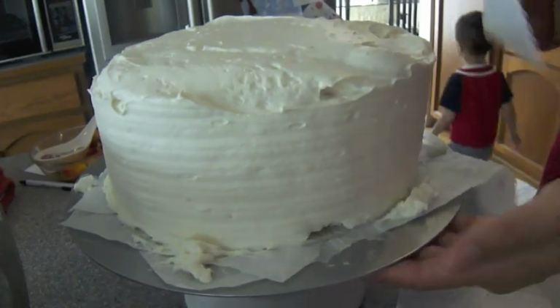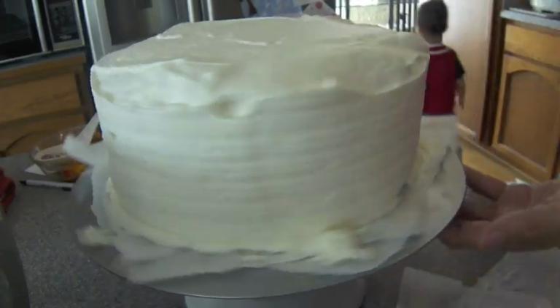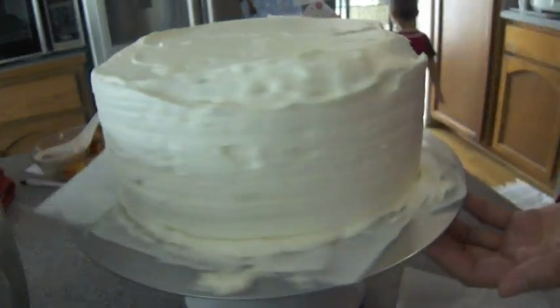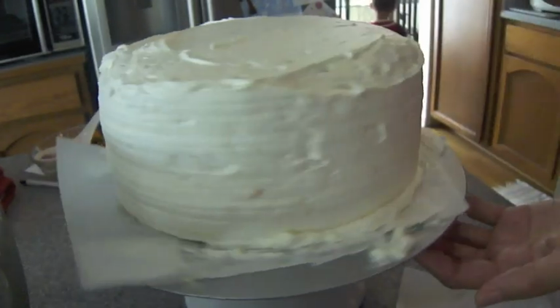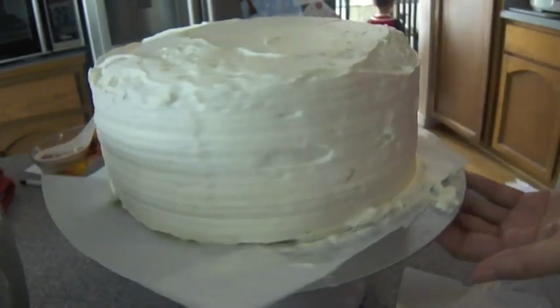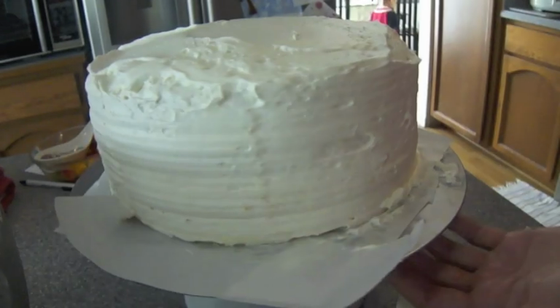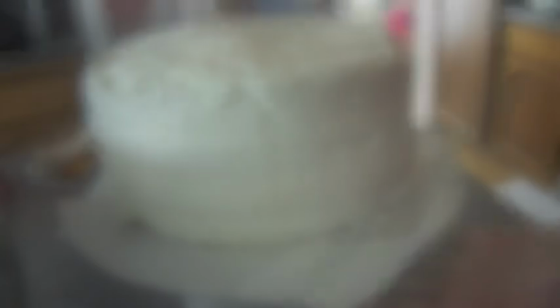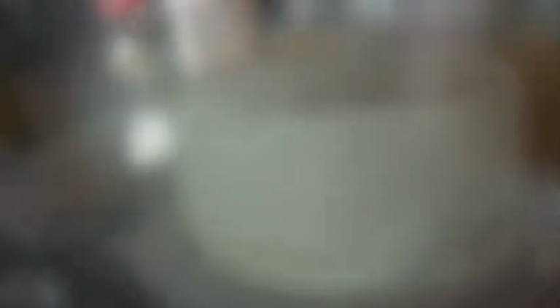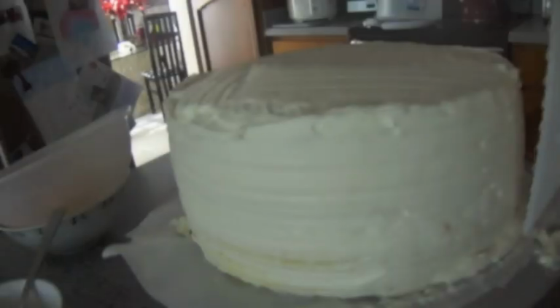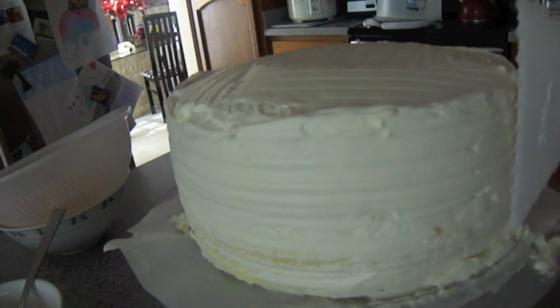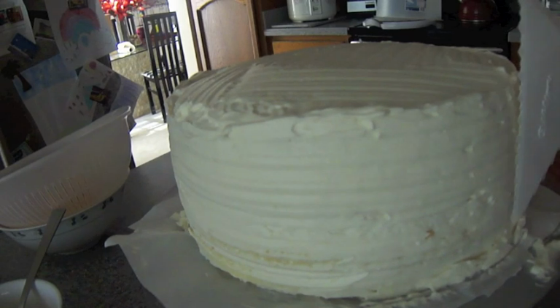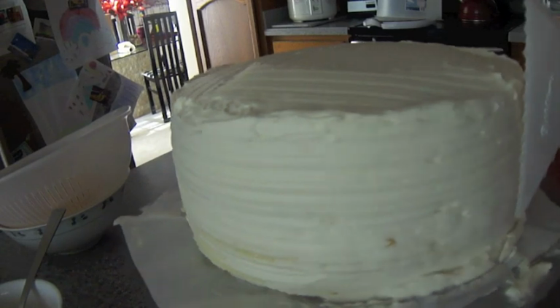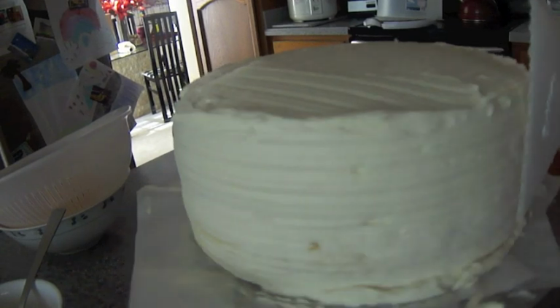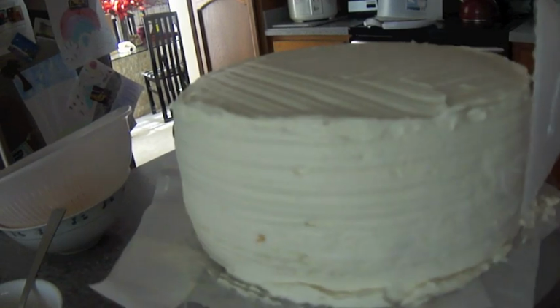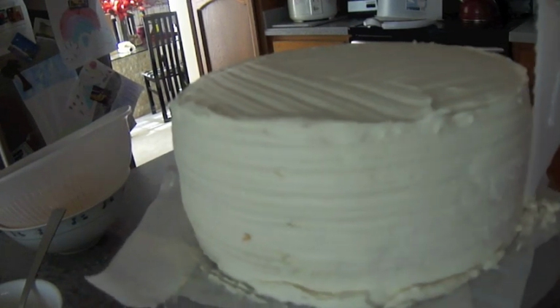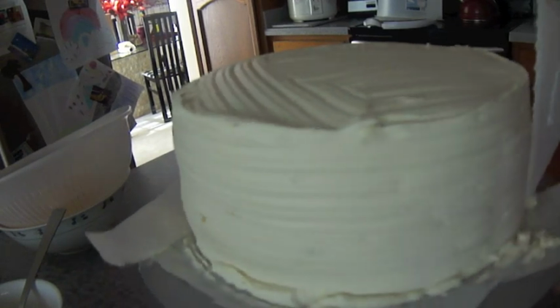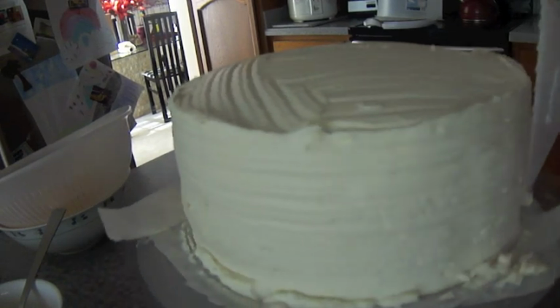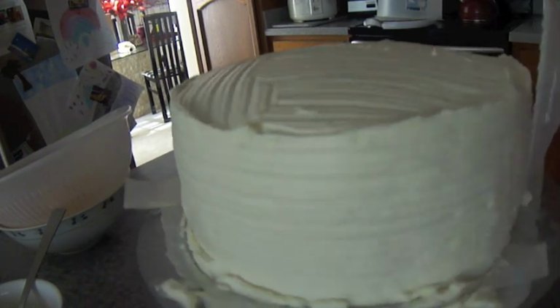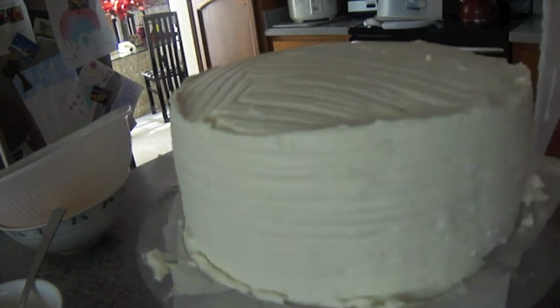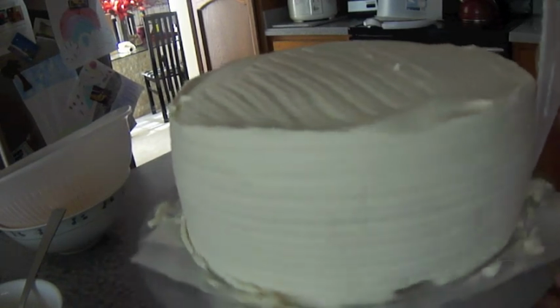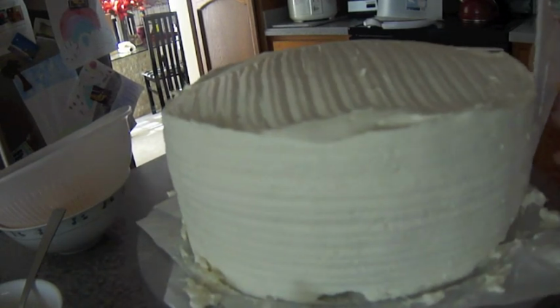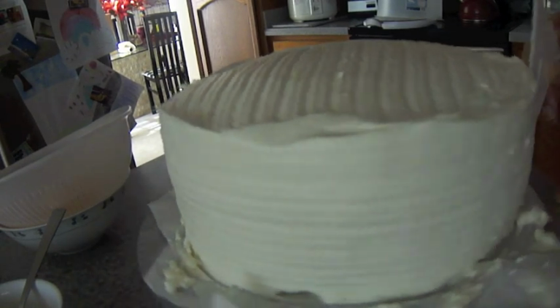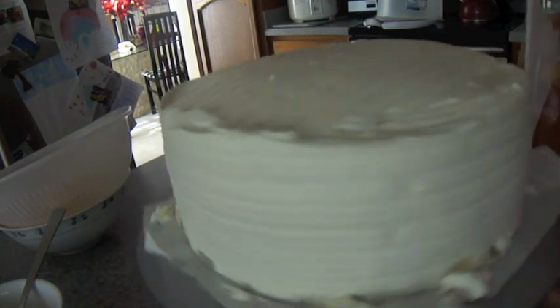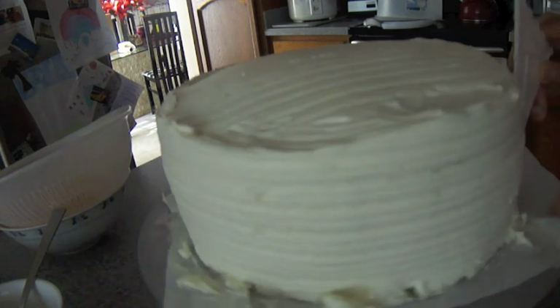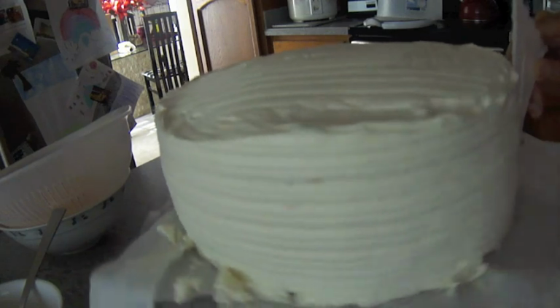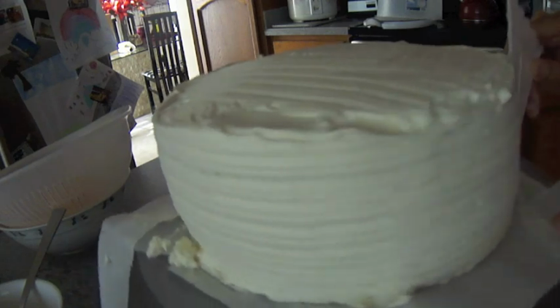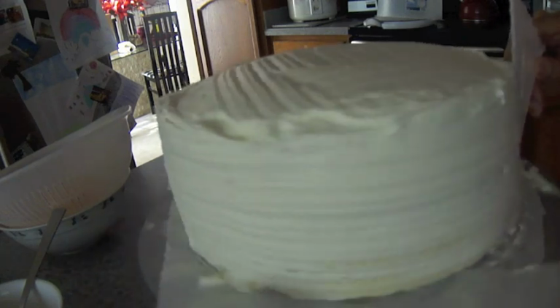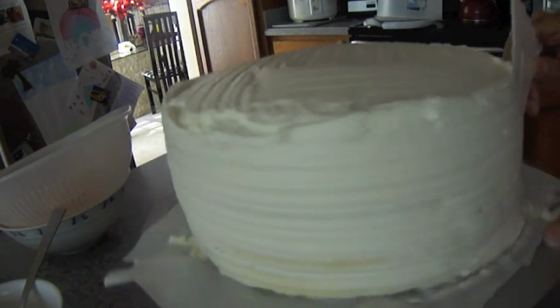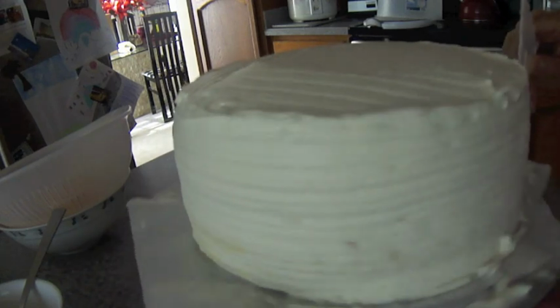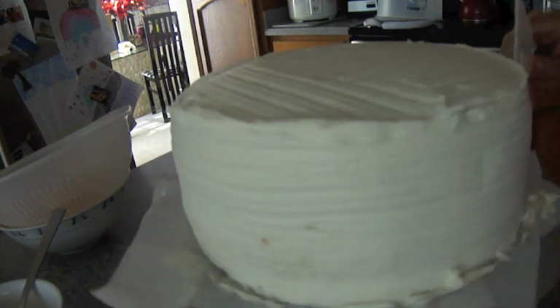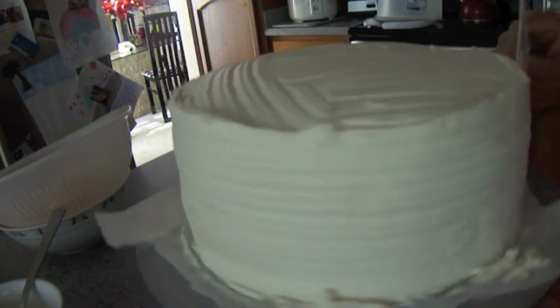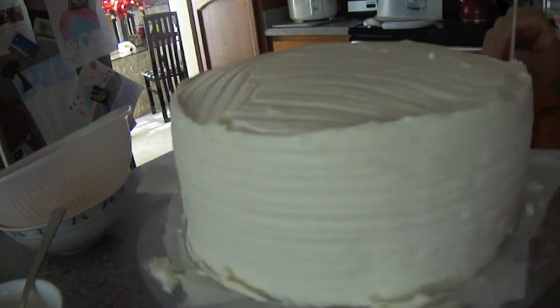Excuse that little person in the background there — where did he come from? Anyways, I'm just going to finish it off here, show you guys what it looks like, and then we're going to decorate the cake.